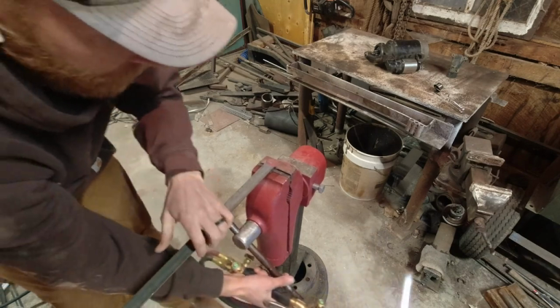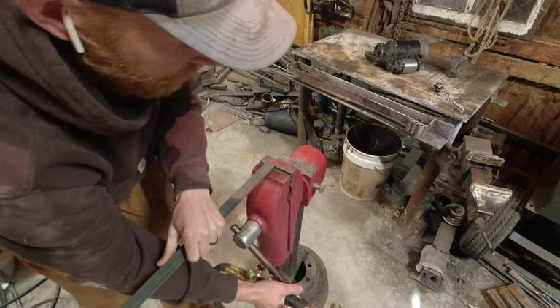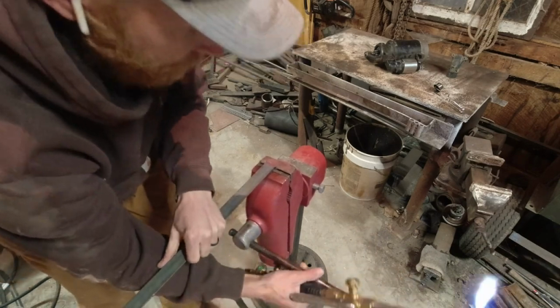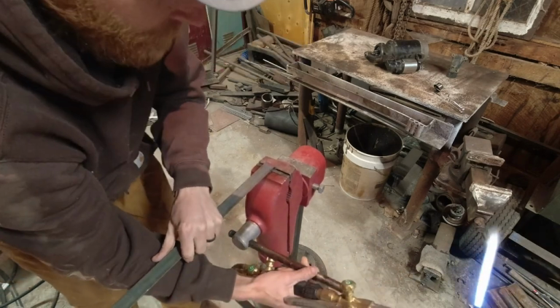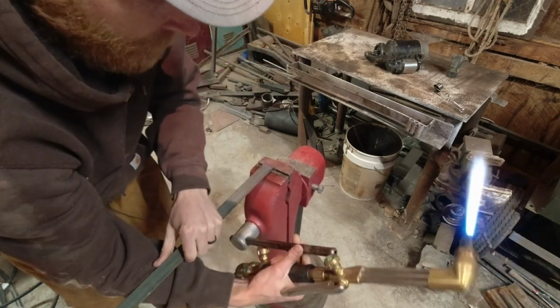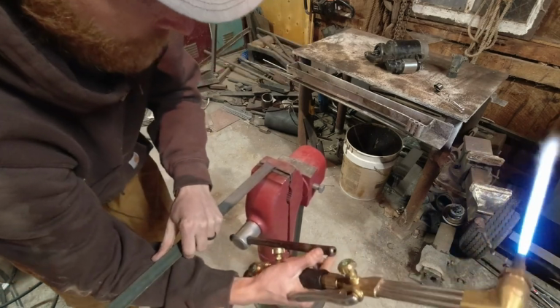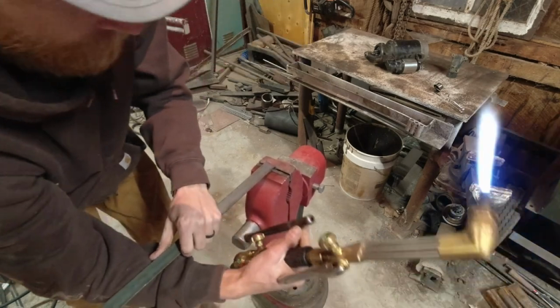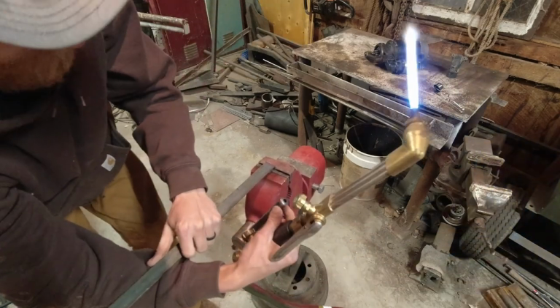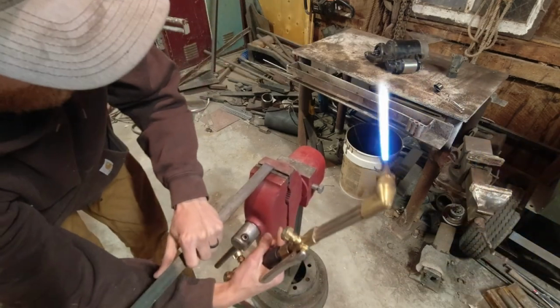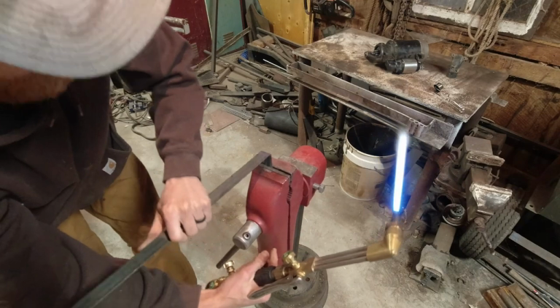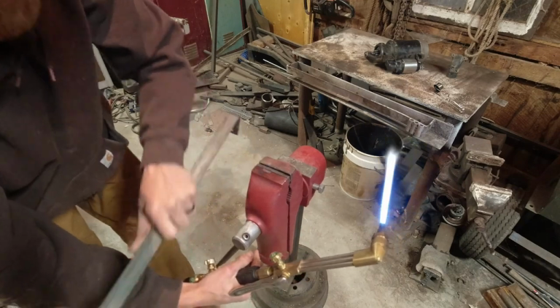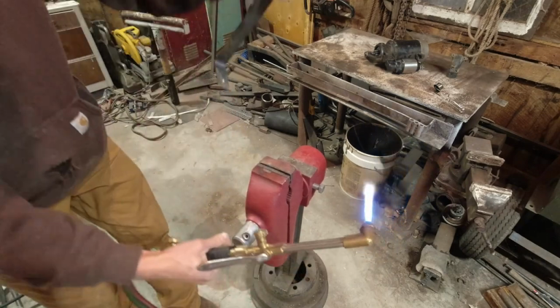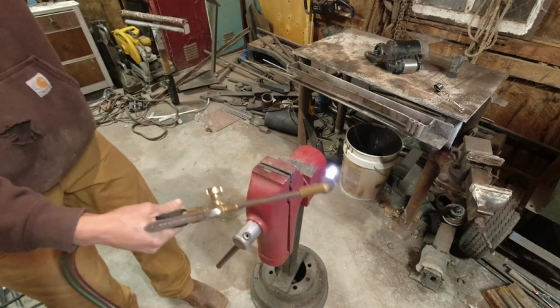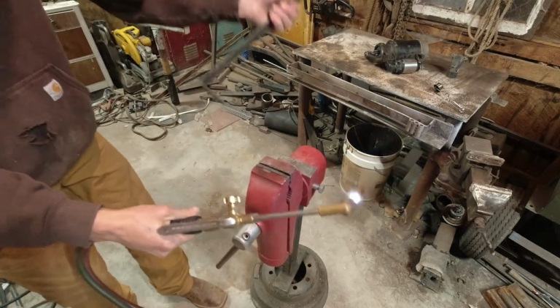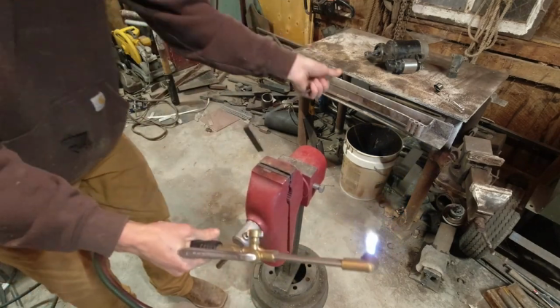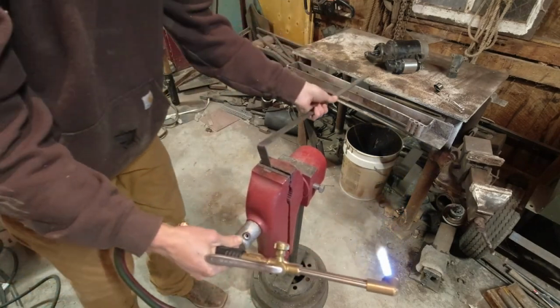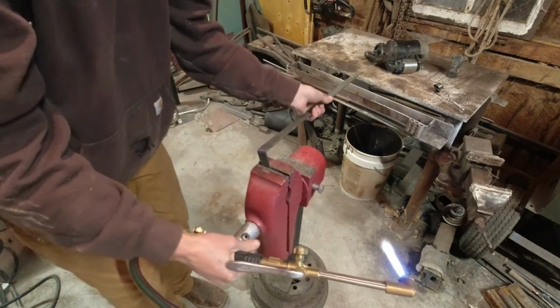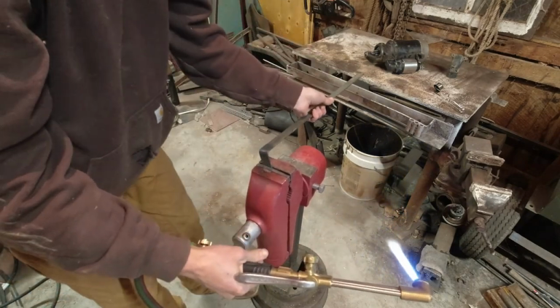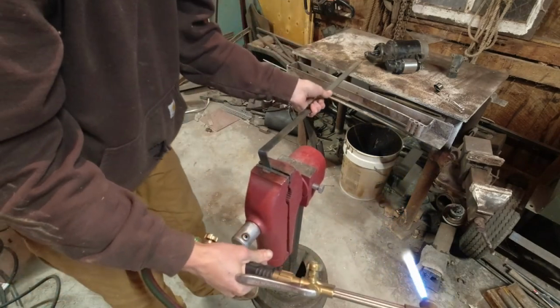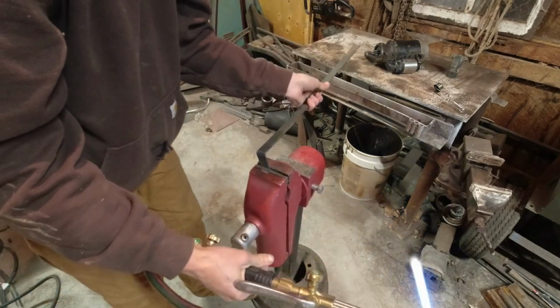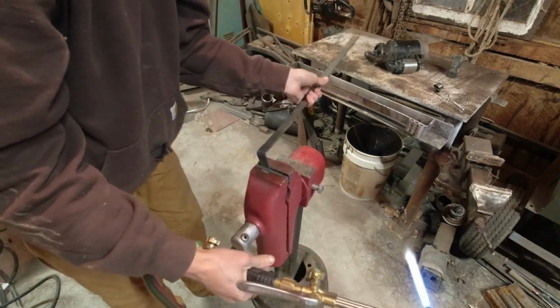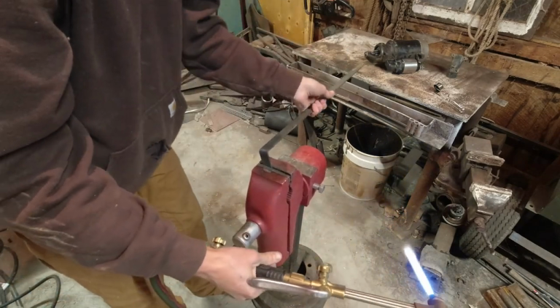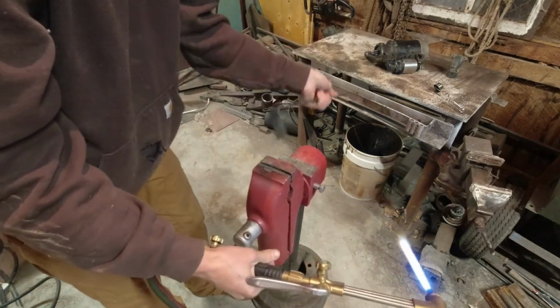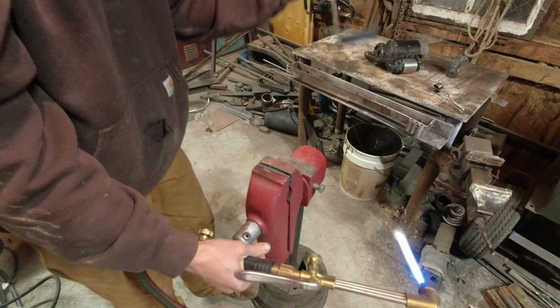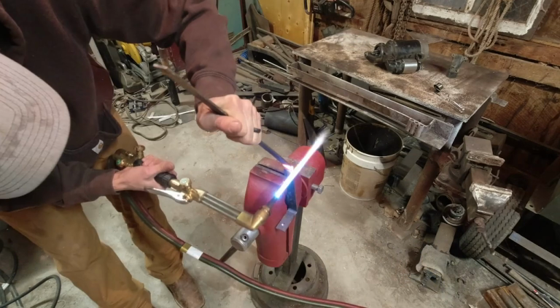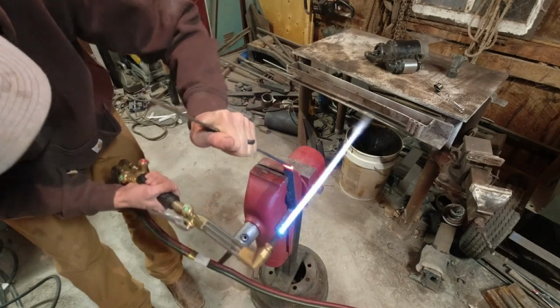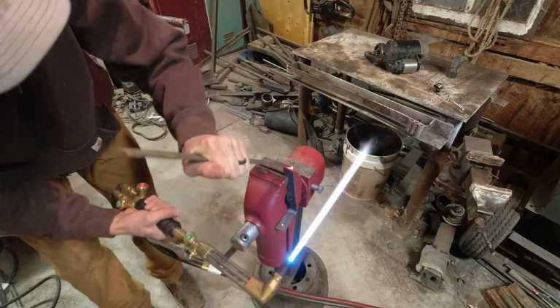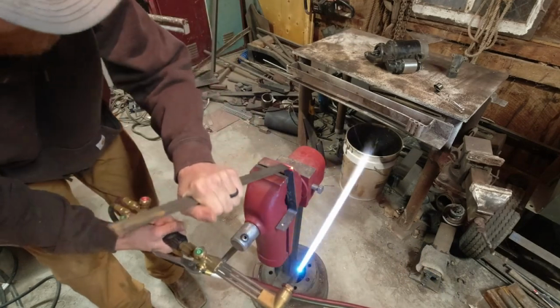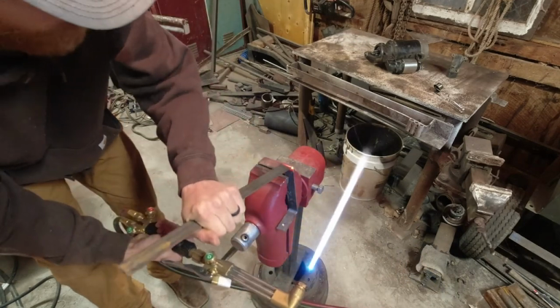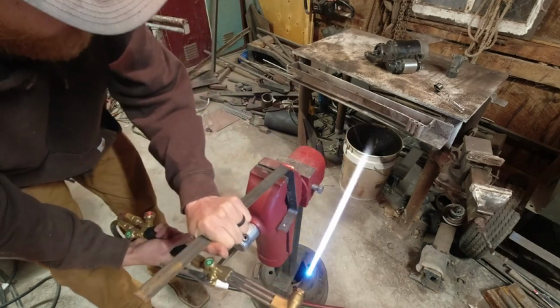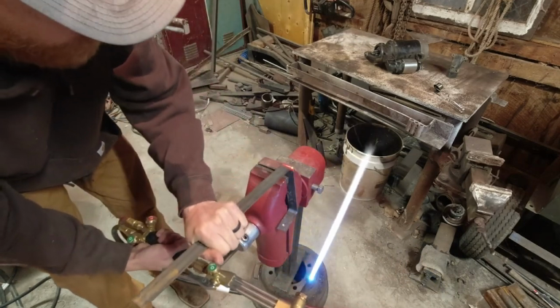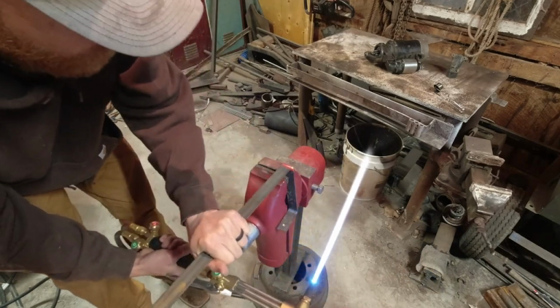The only tricky part to this is not burning your face off. So I'm just eyeballing it — they don't have to be perfect, just getting them as close to 90 degrees as I can.